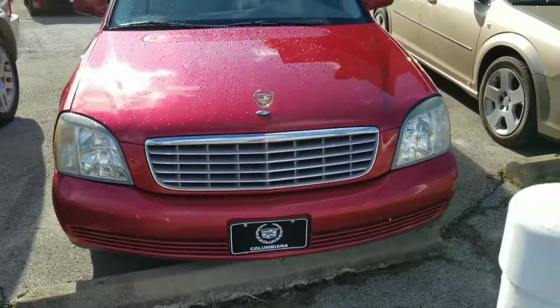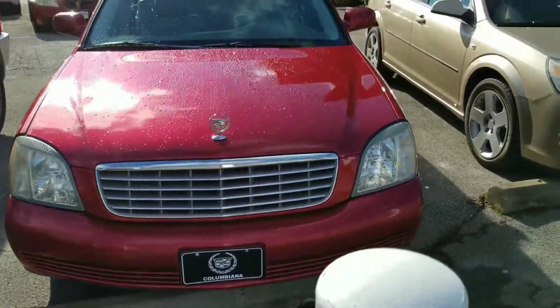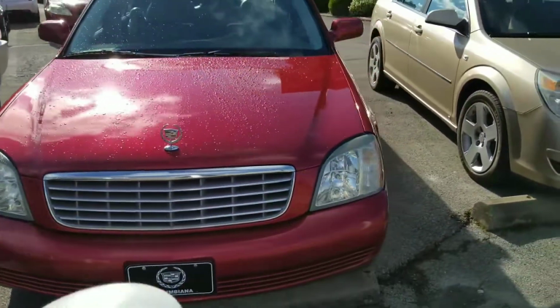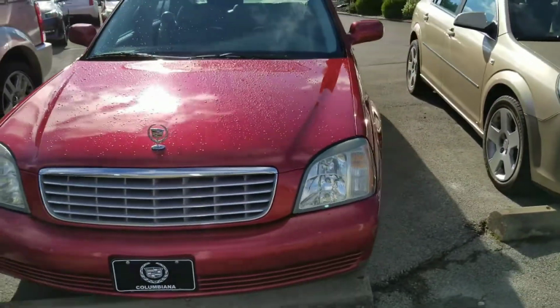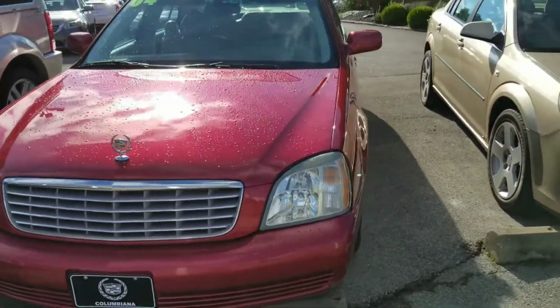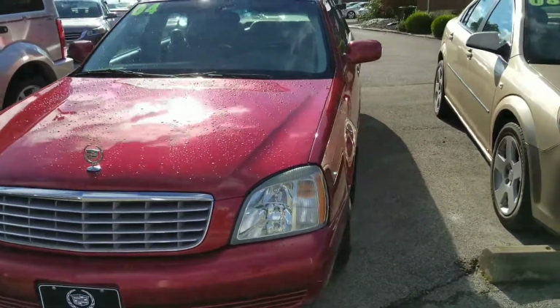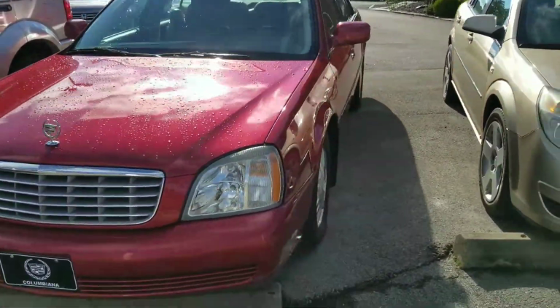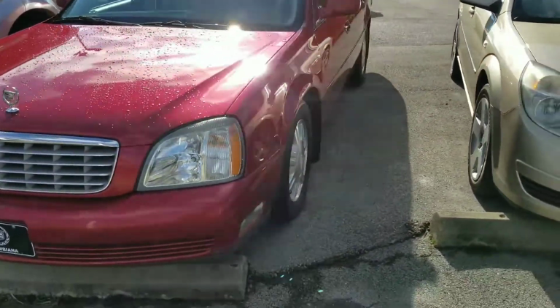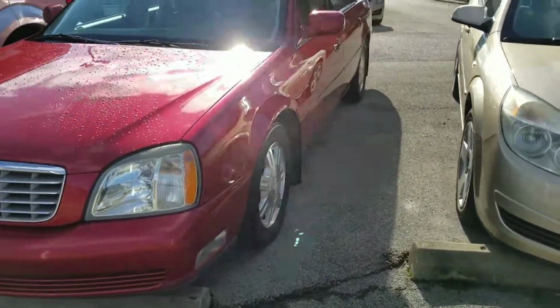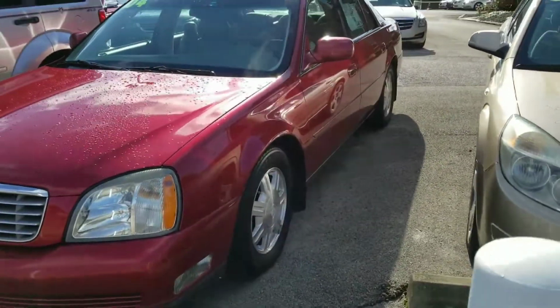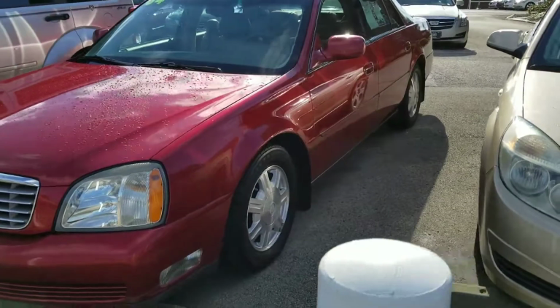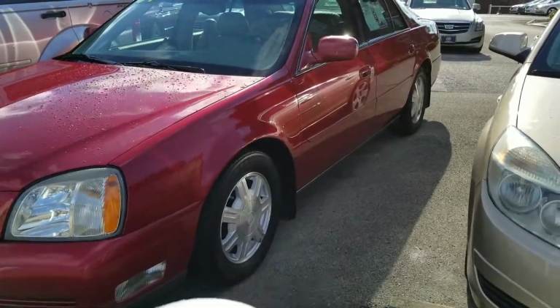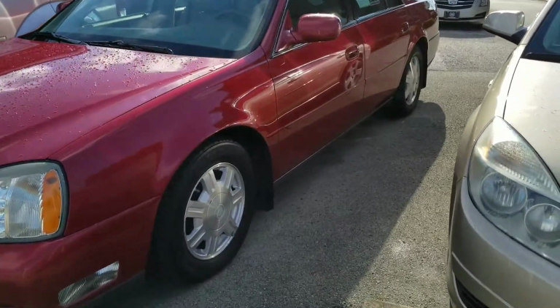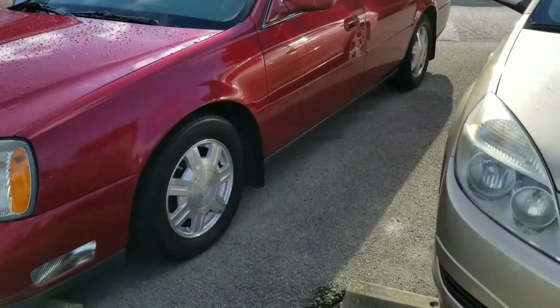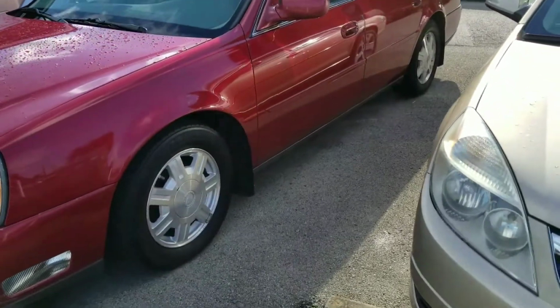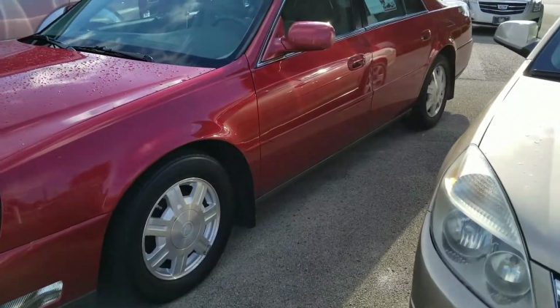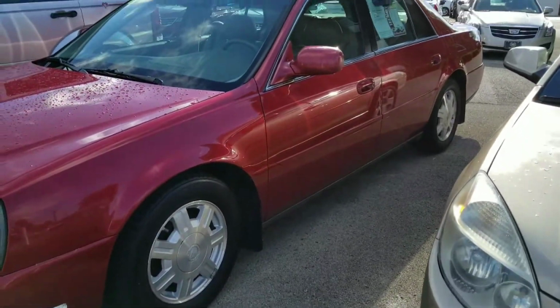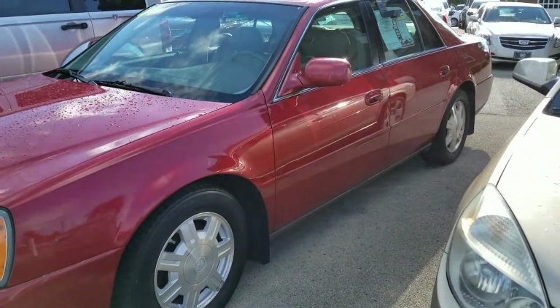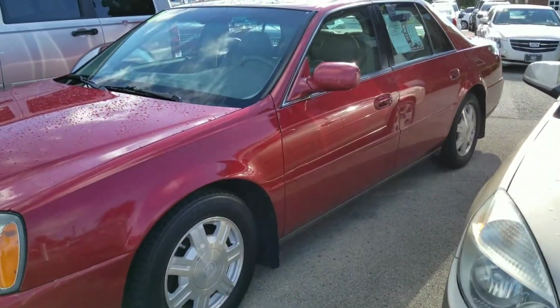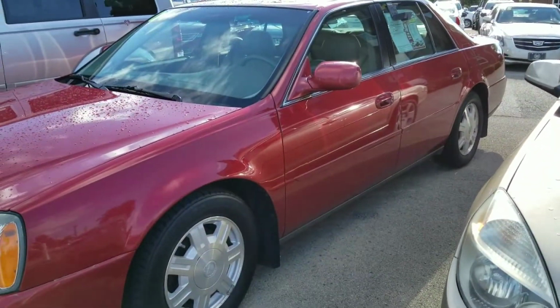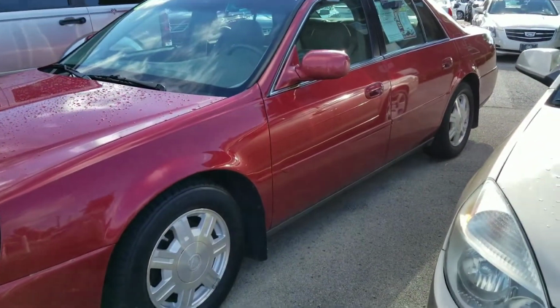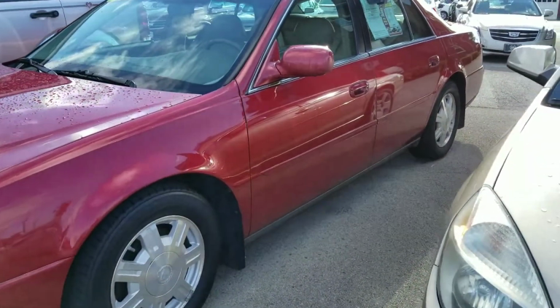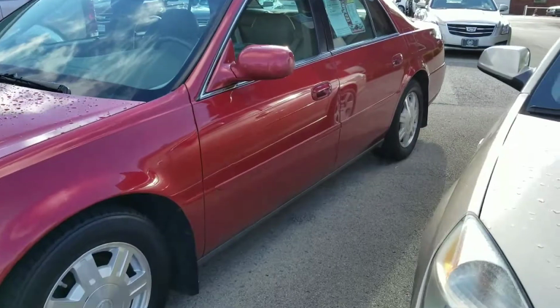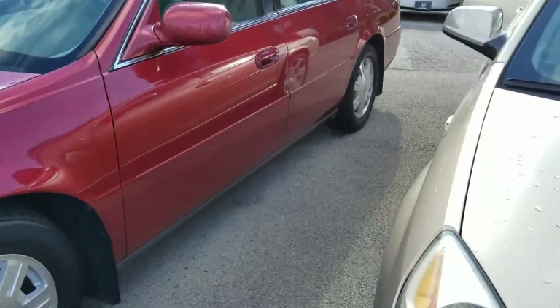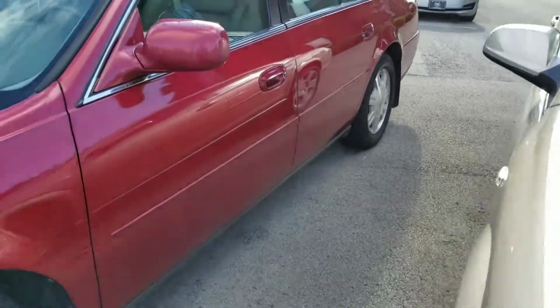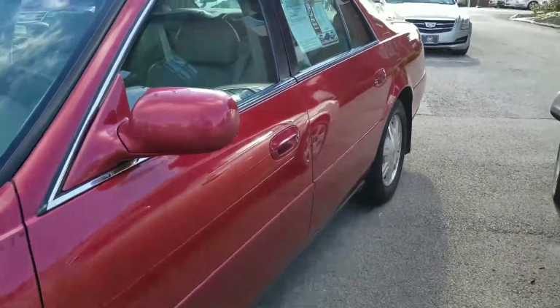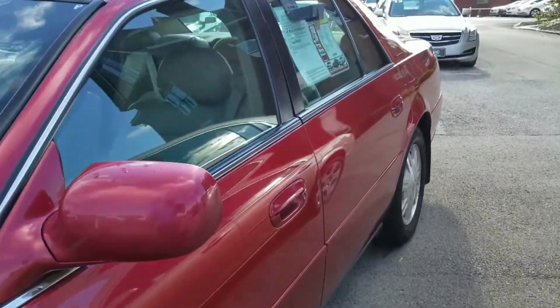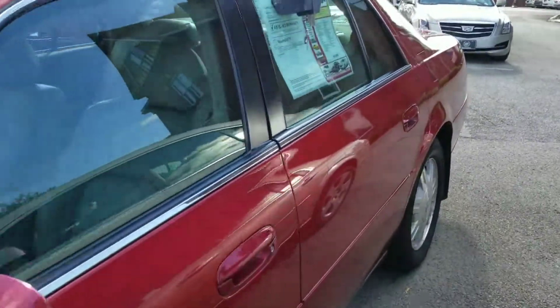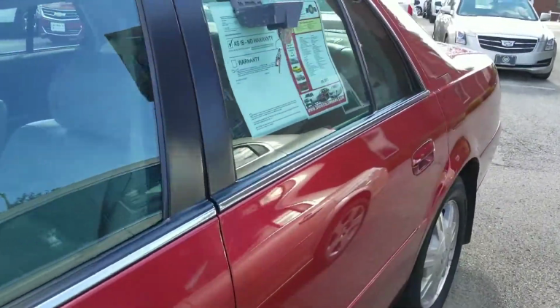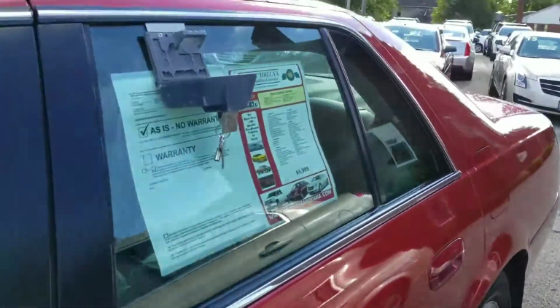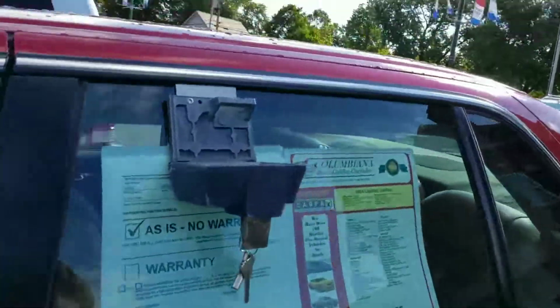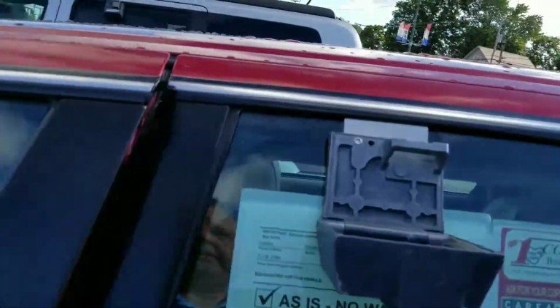You know, Brian Campbell, Columbiana Cadillac Buick and Chevy. If you stop in, there are a couple of Brians here, so my last name is Campbell — people call me Soup, Brian Campbell, like Campbell's Soup. Let me hop in here.